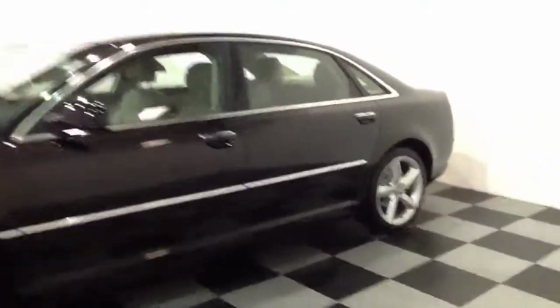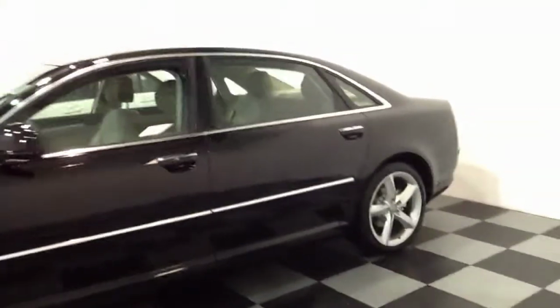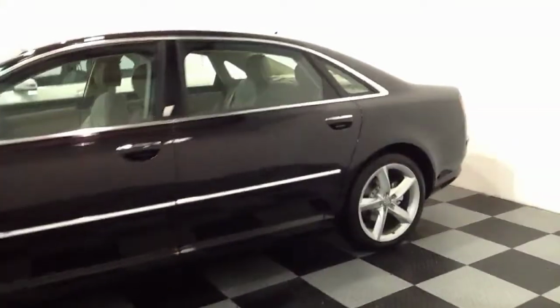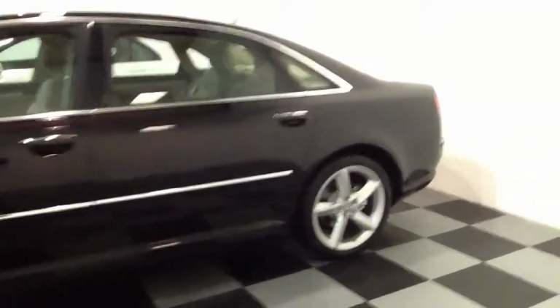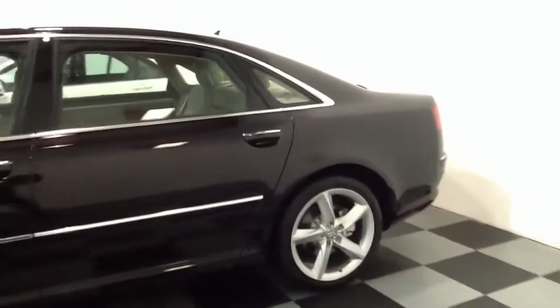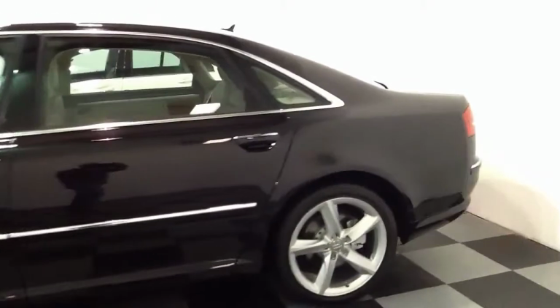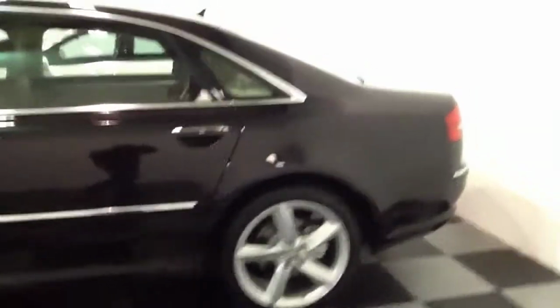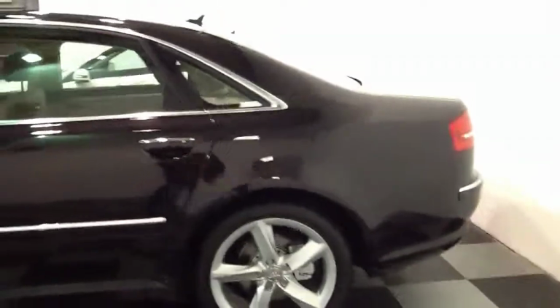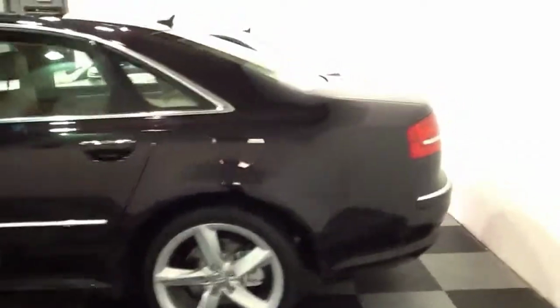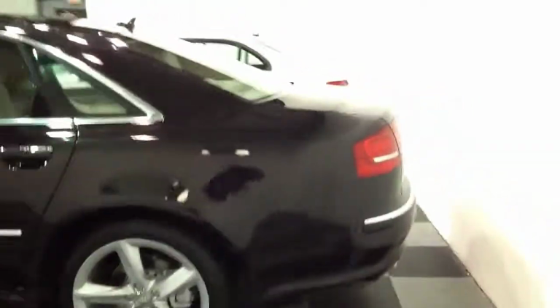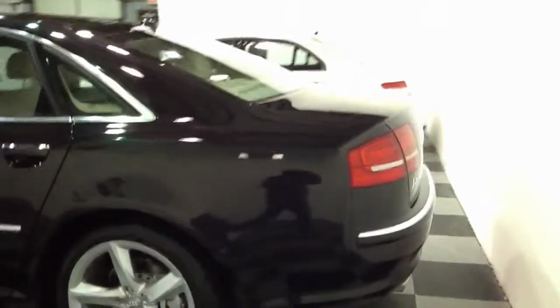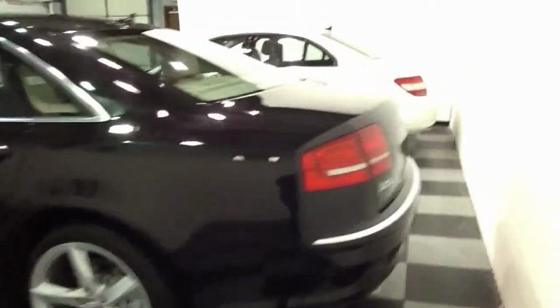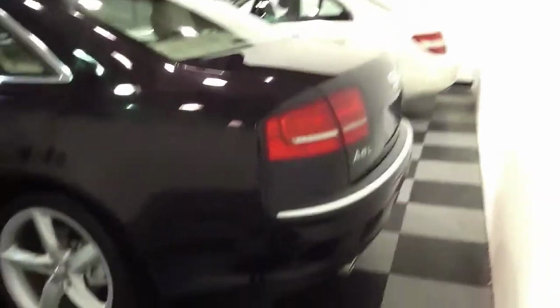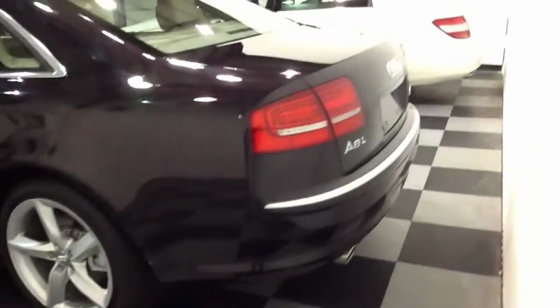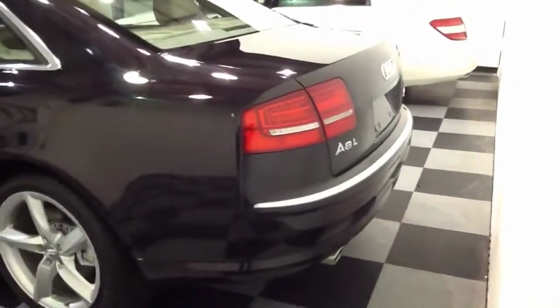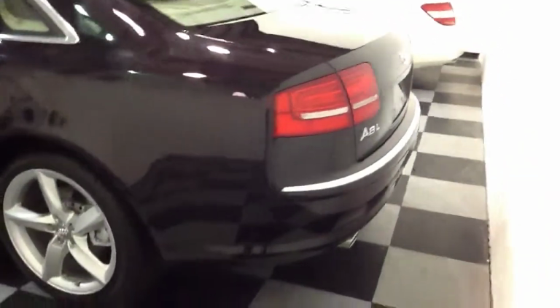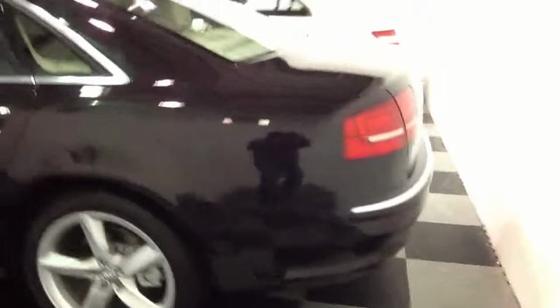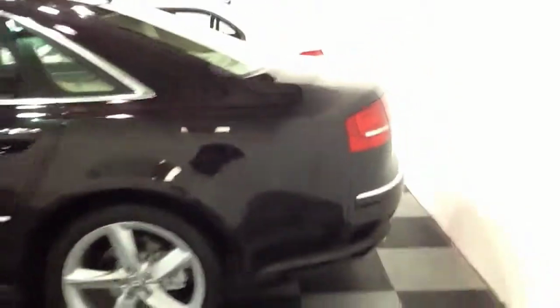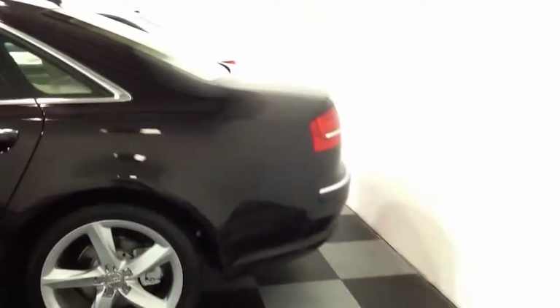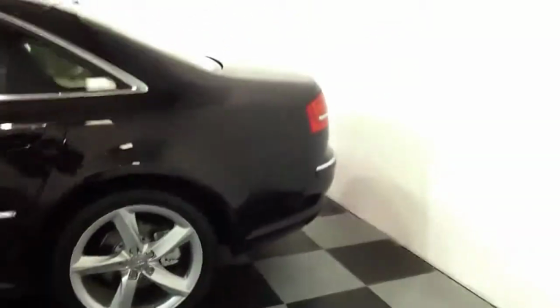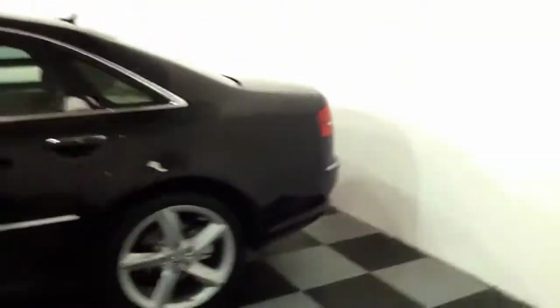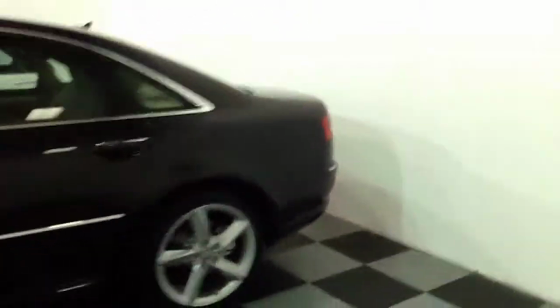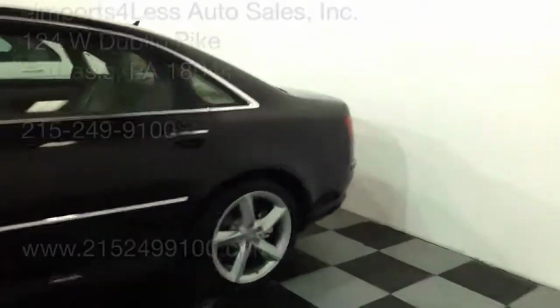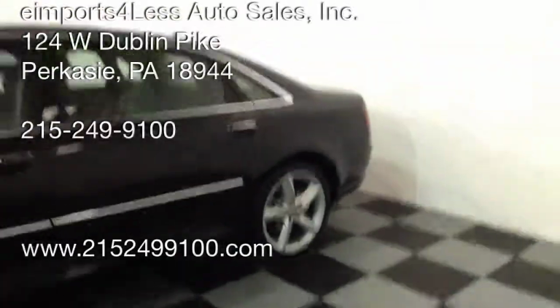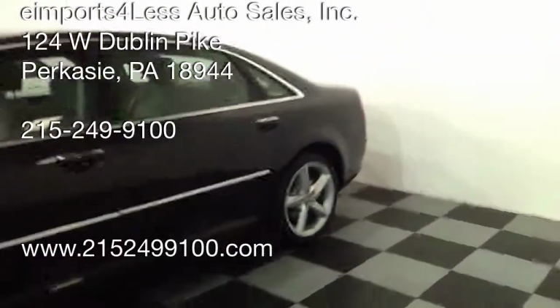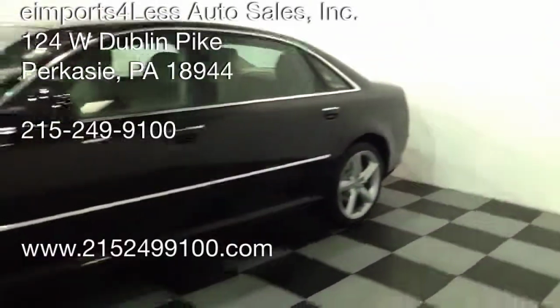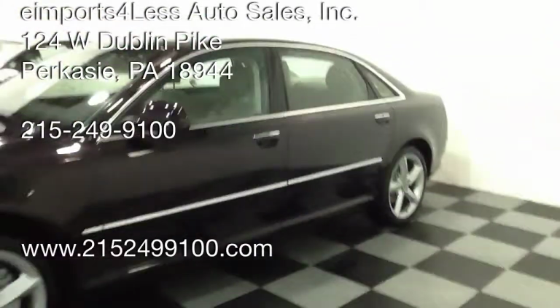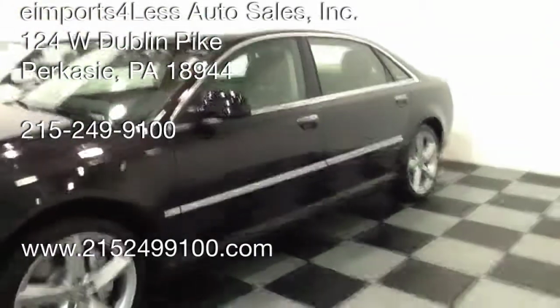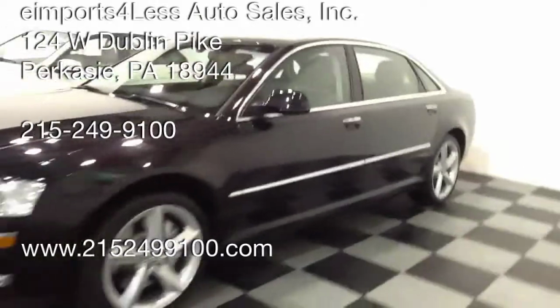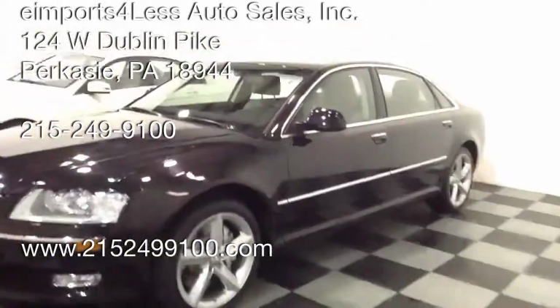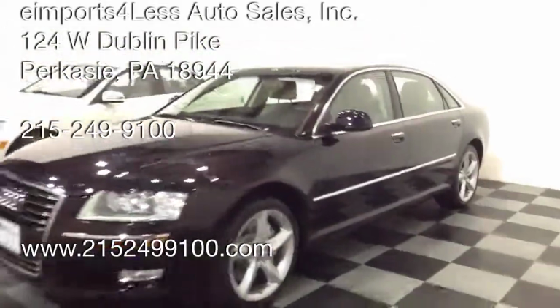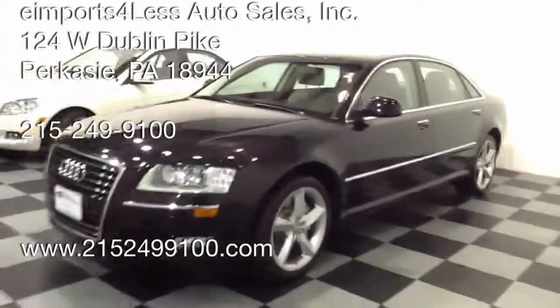Any questions, check it out on my site at www.215-249-9100.com, or call here to the dealership at 215-249-9100. Thanks for checking it out.